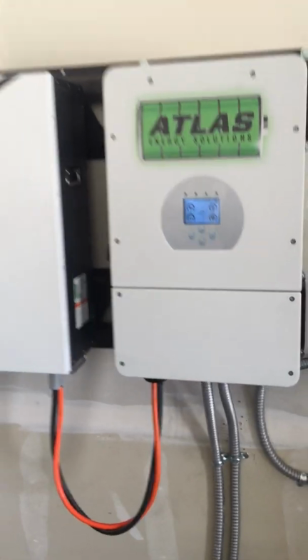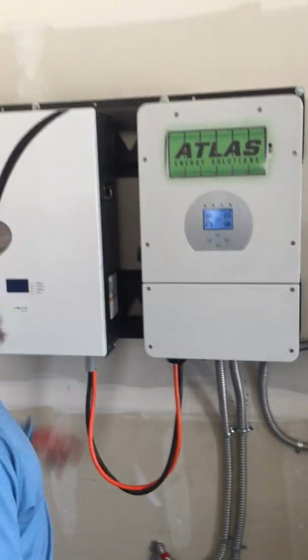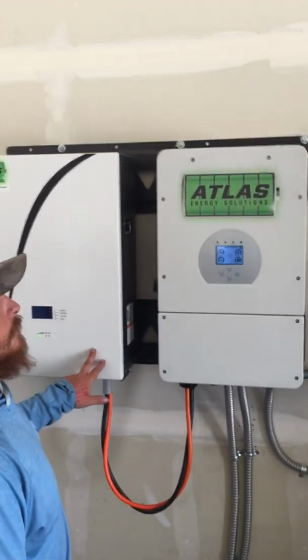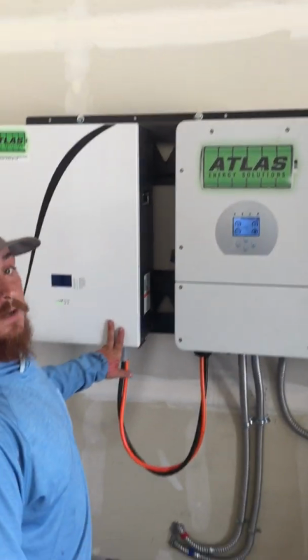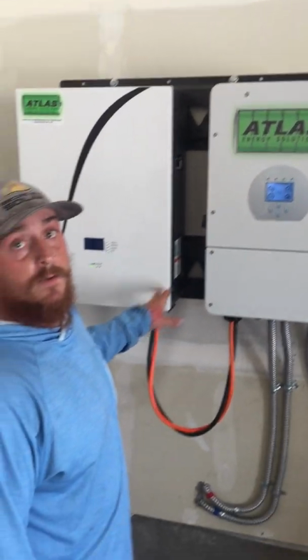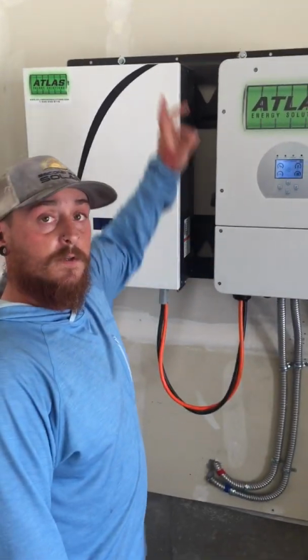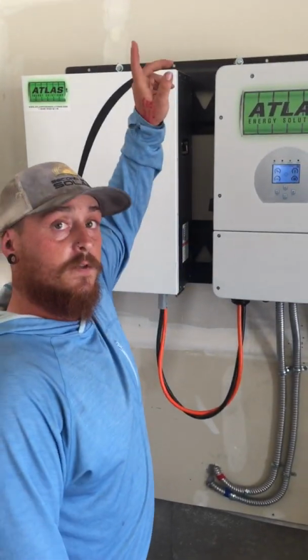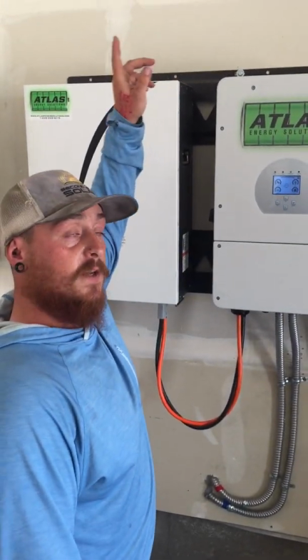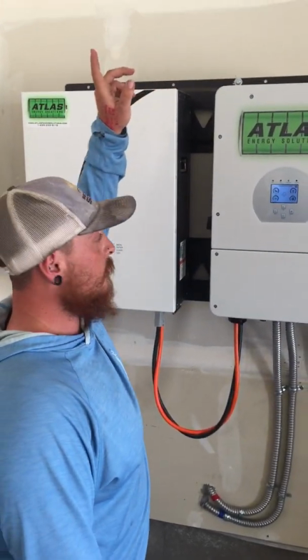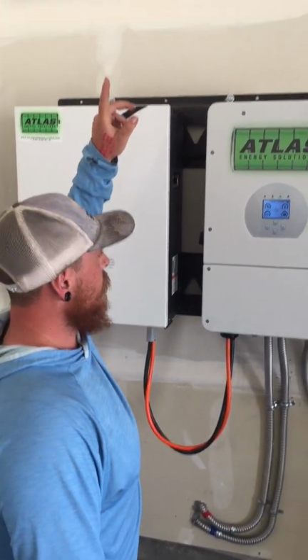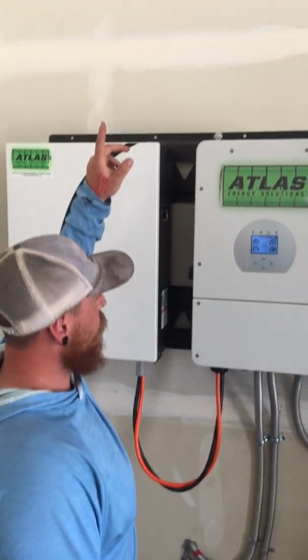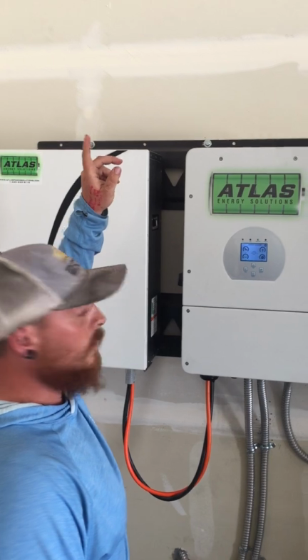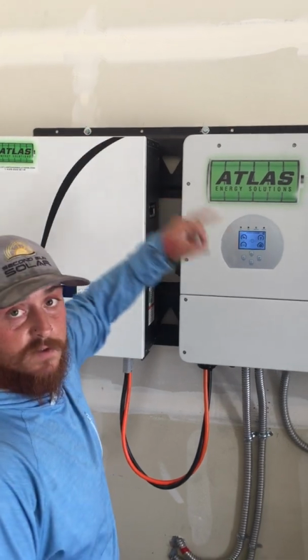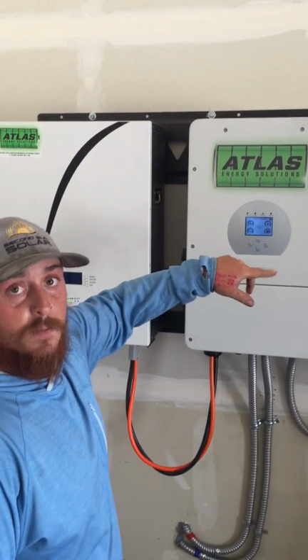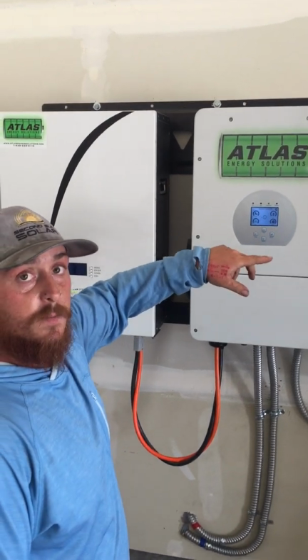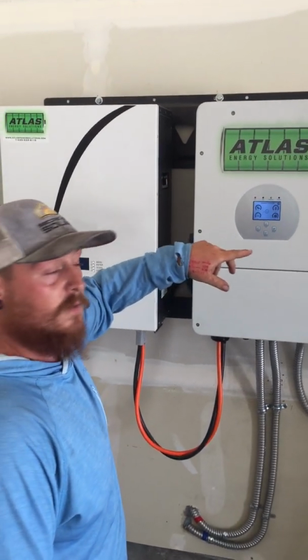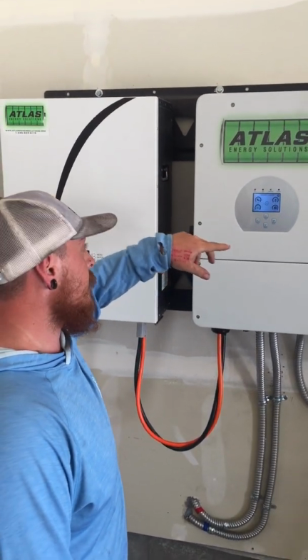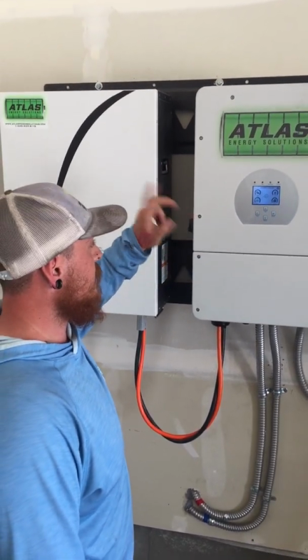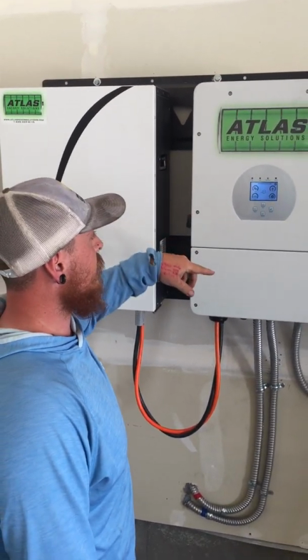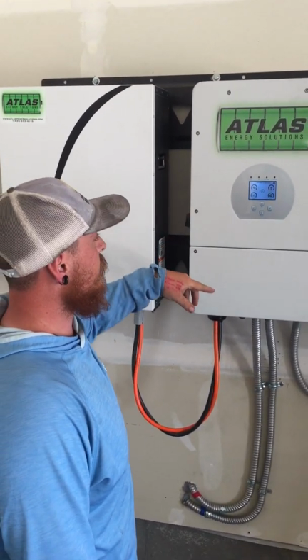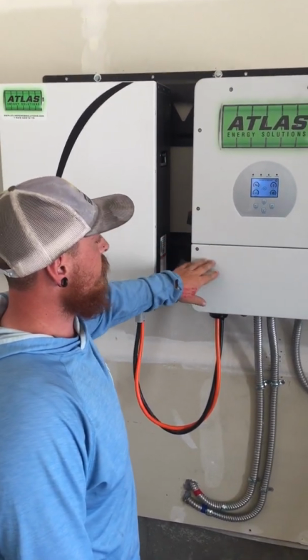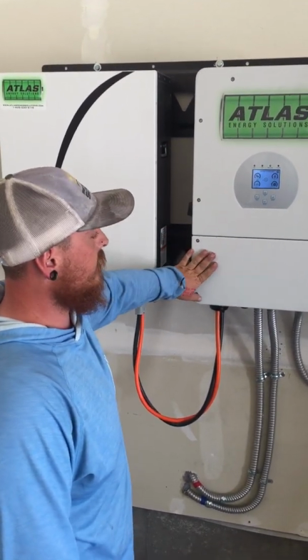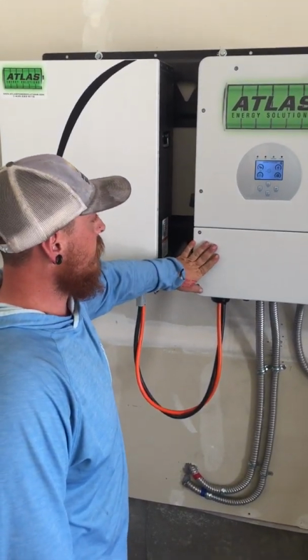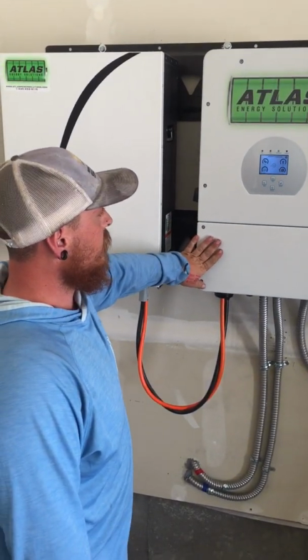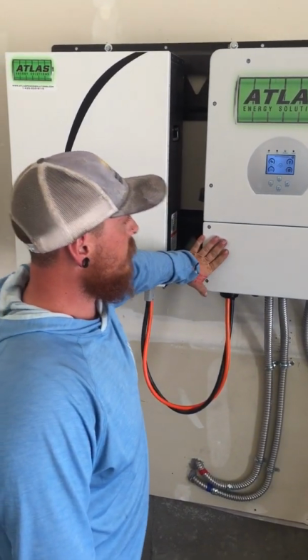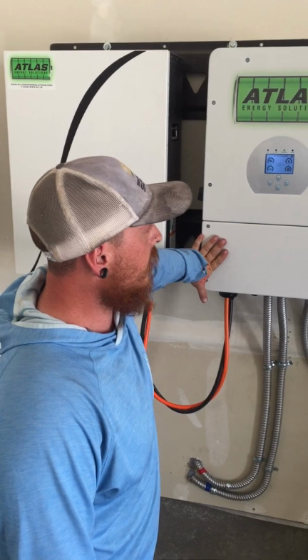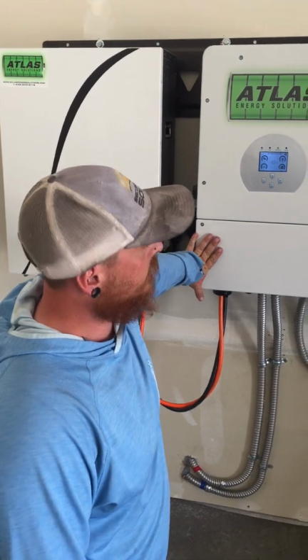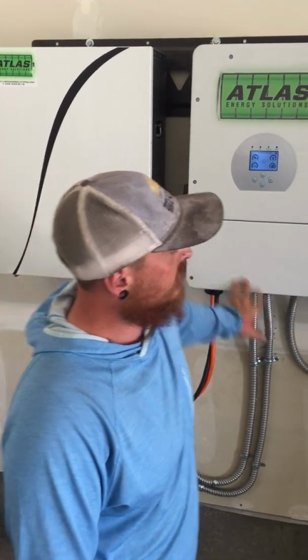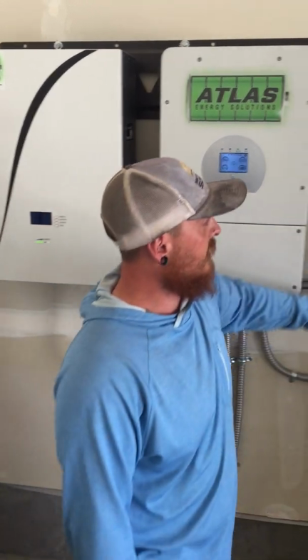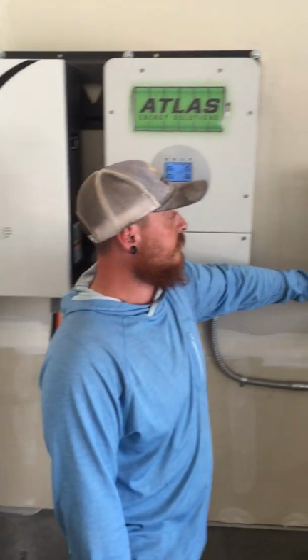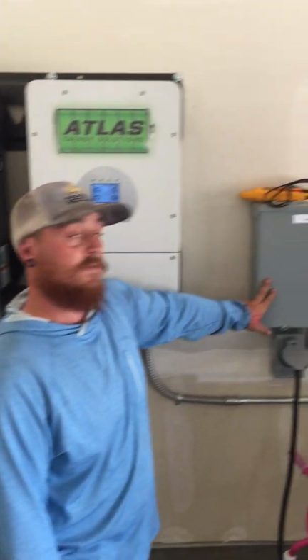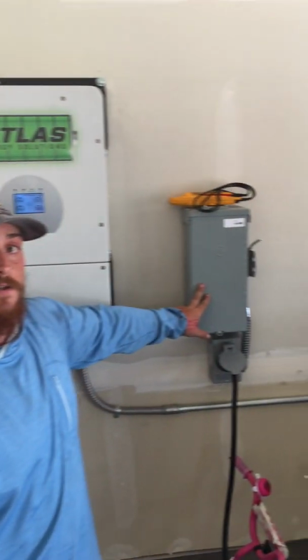So we got set up. We have microinverters, AC coupled up on the roof. One string is pushing back to the meter so they can get credits. The second one is coming into the inverter — it actually lands on the transfer switch.